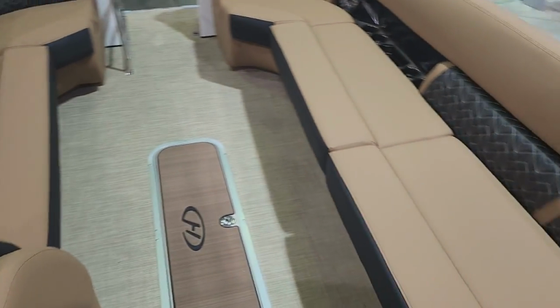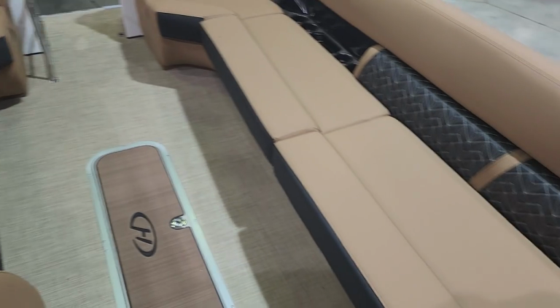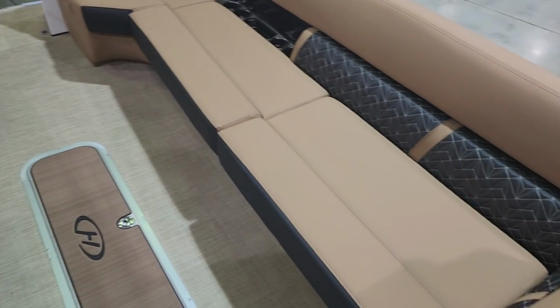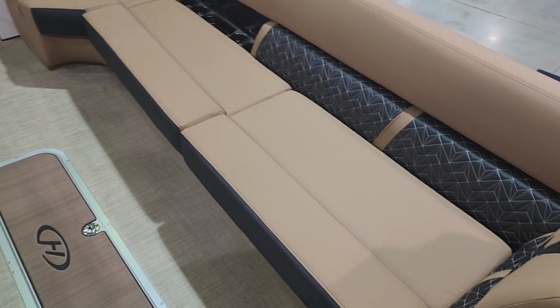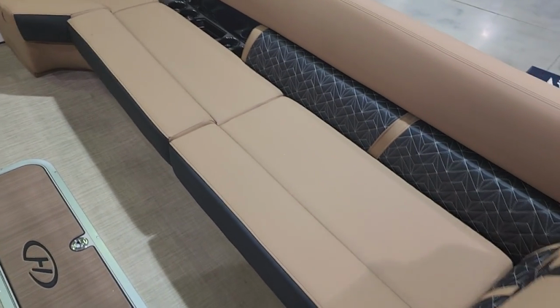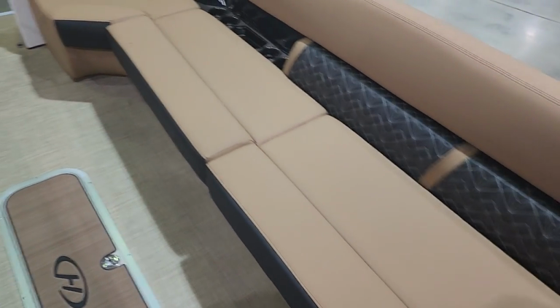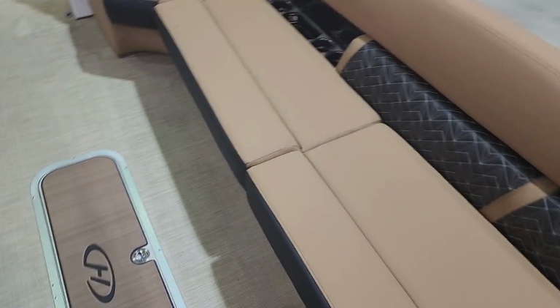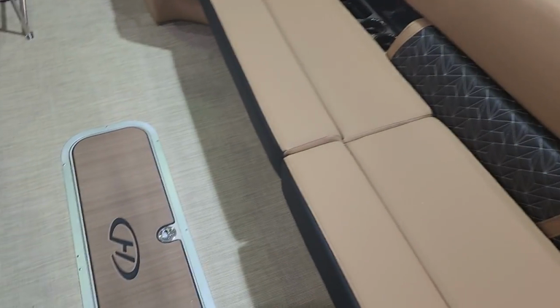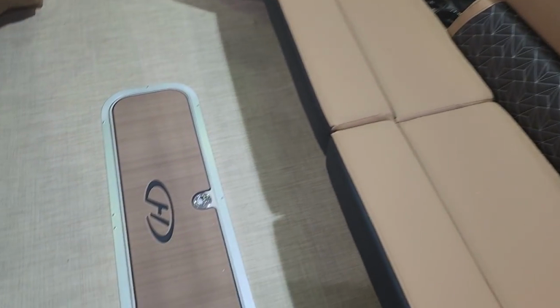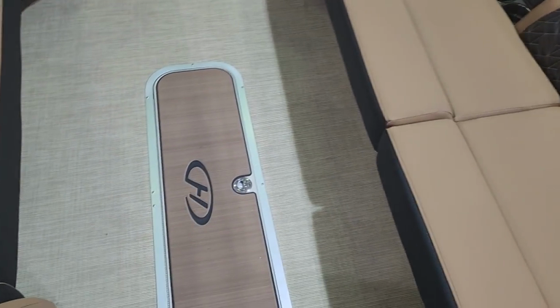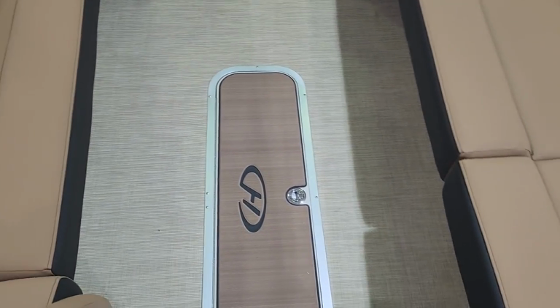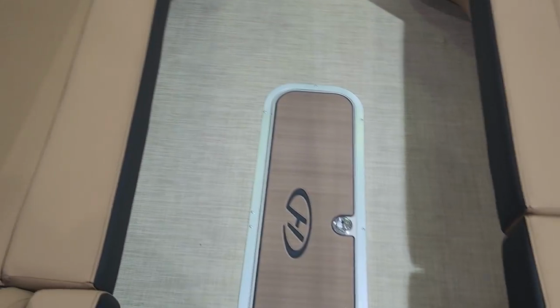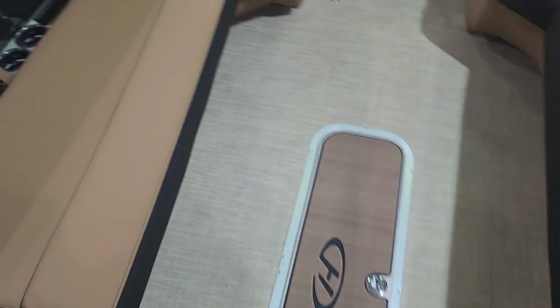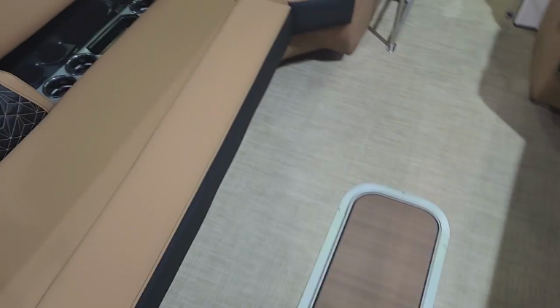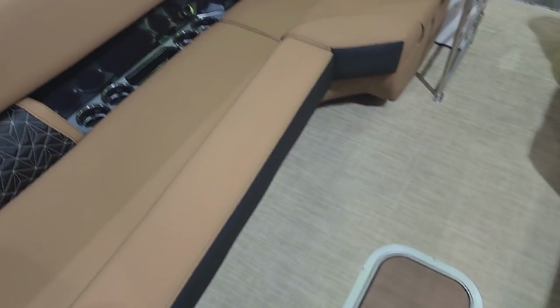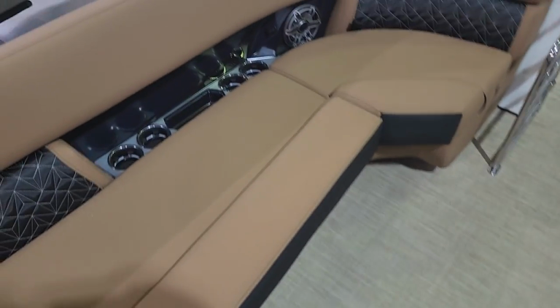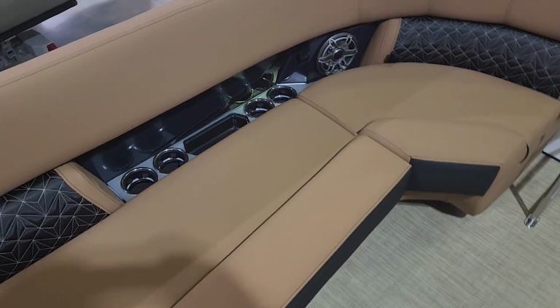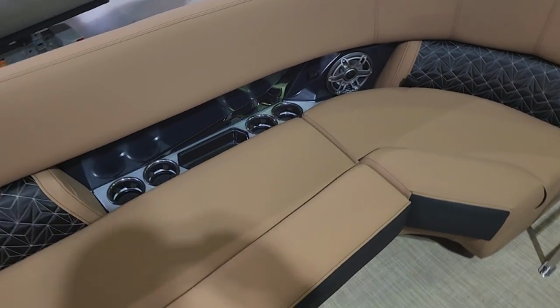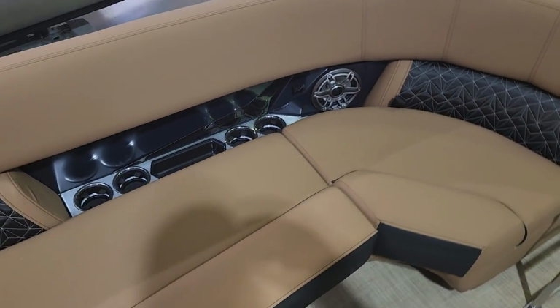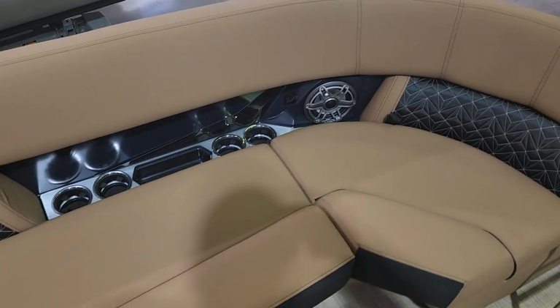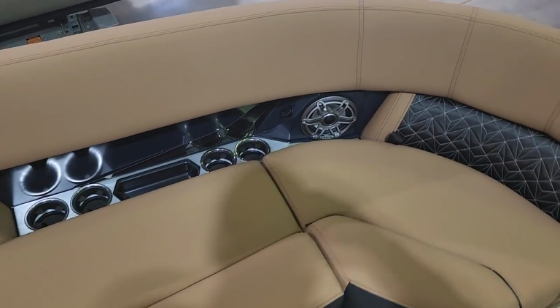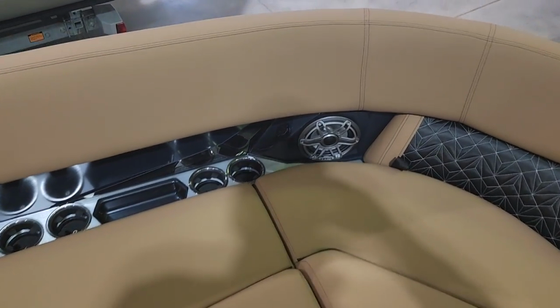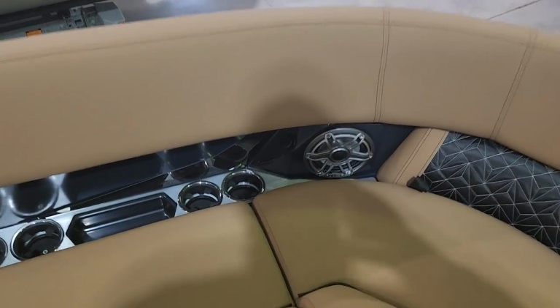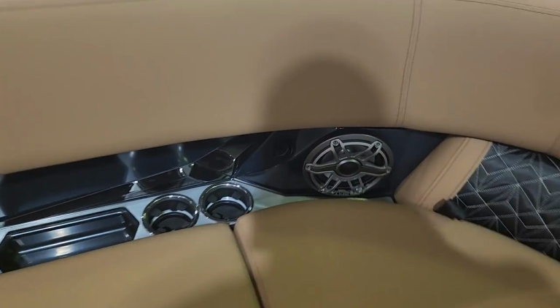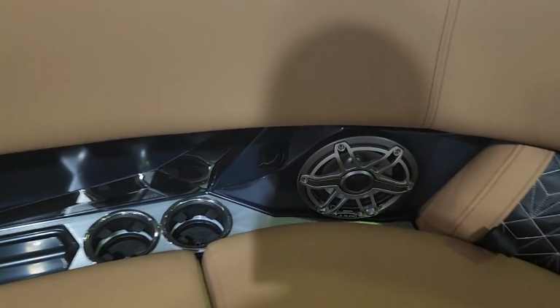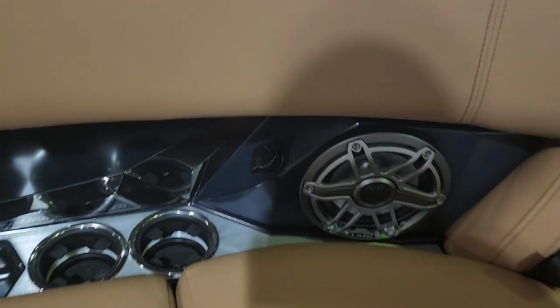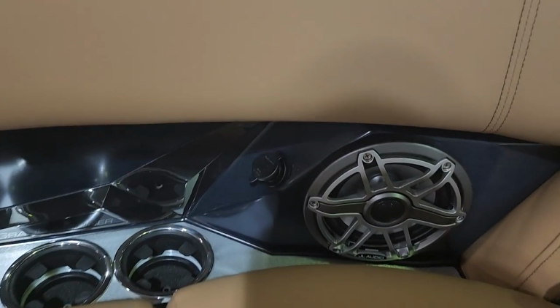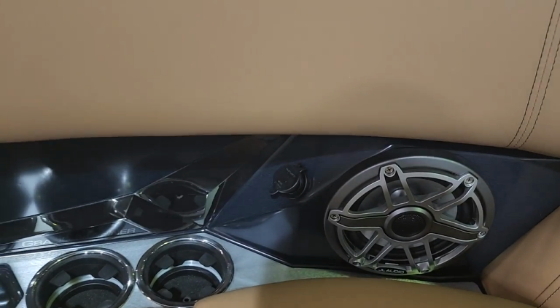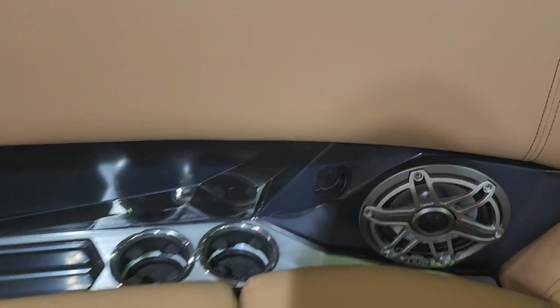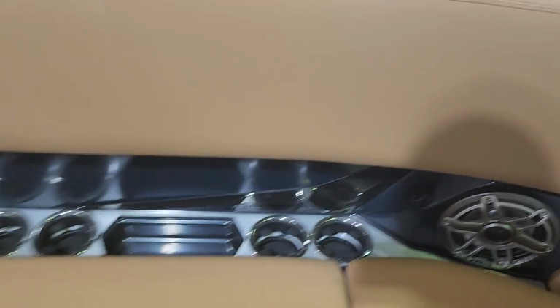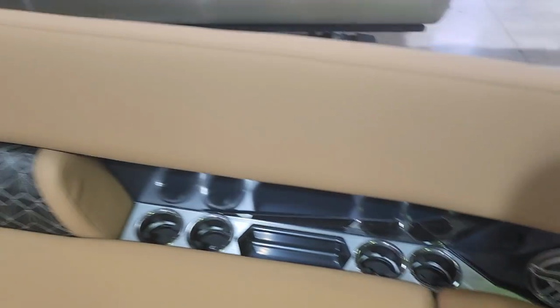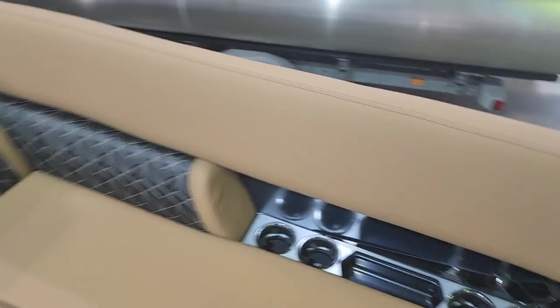Ample seating in the bow area with floor storage, more backlit cup holders, and additional USB phone chargers.